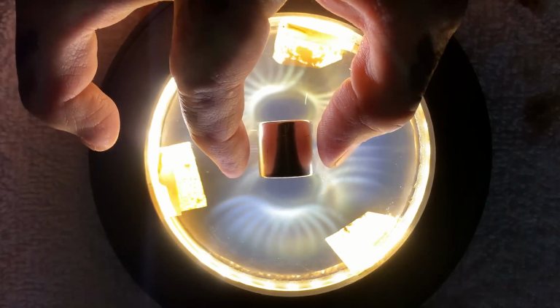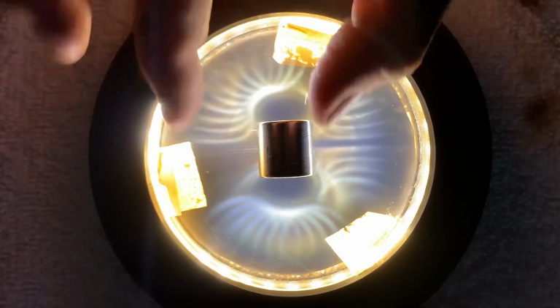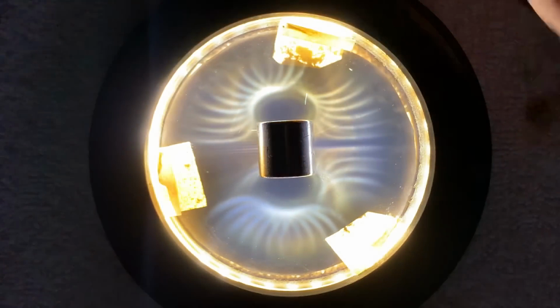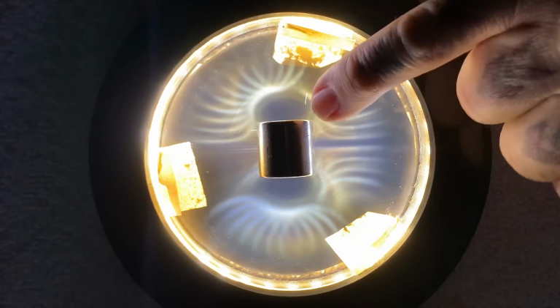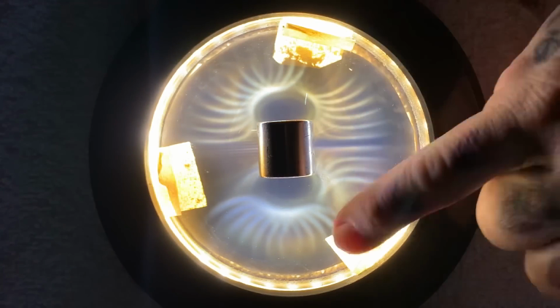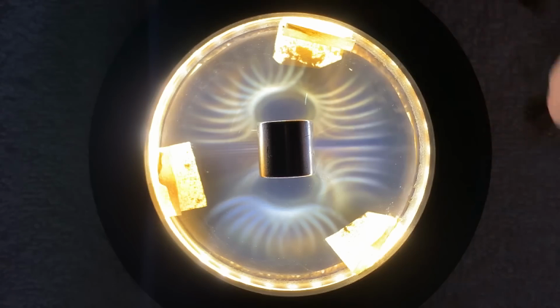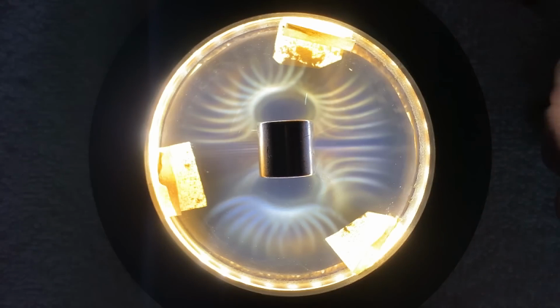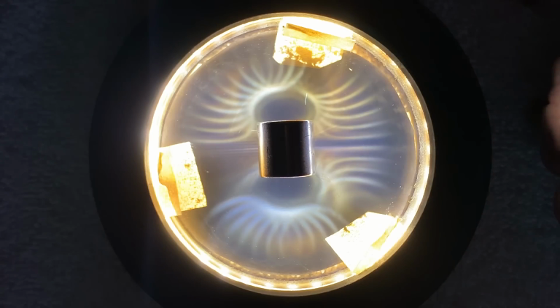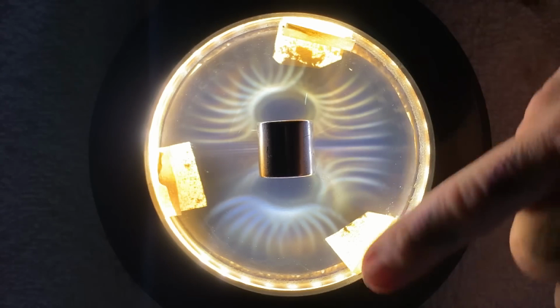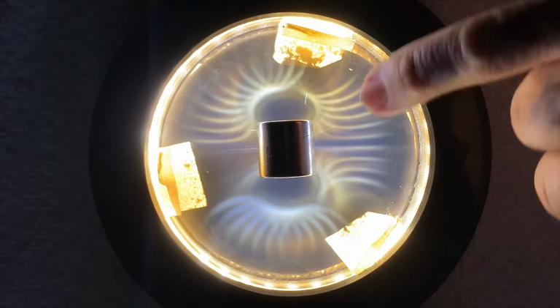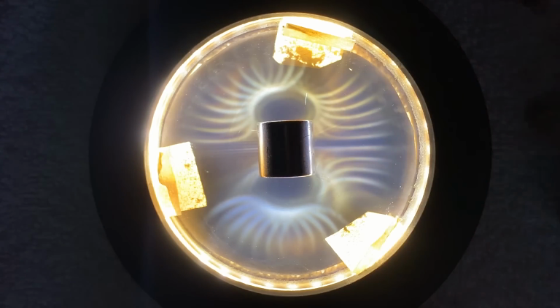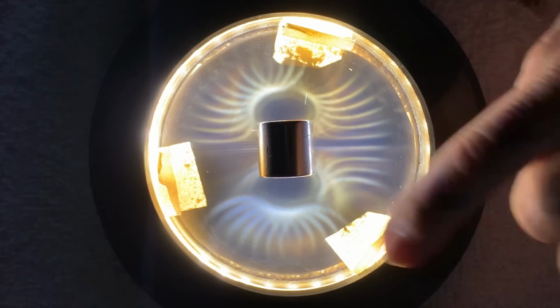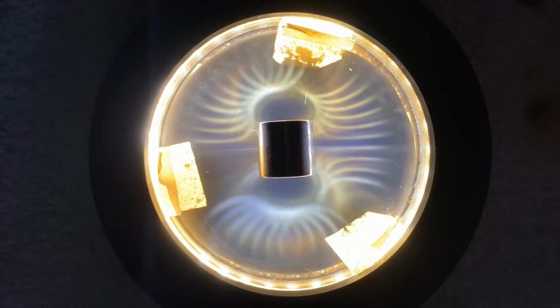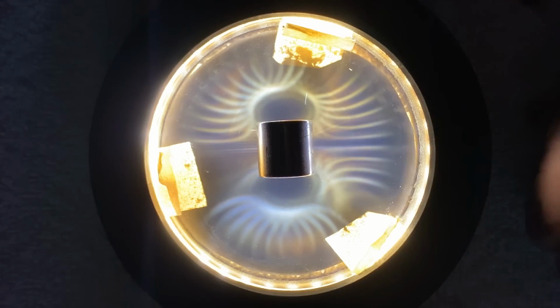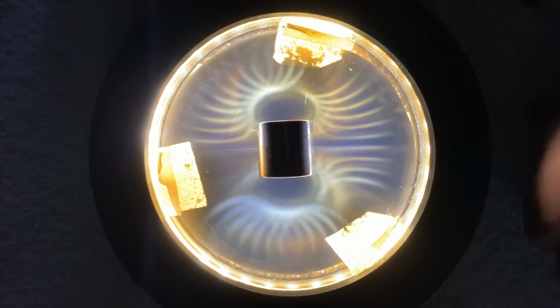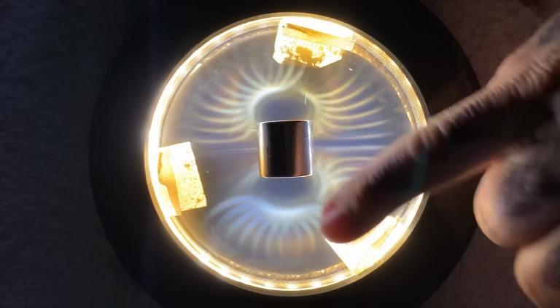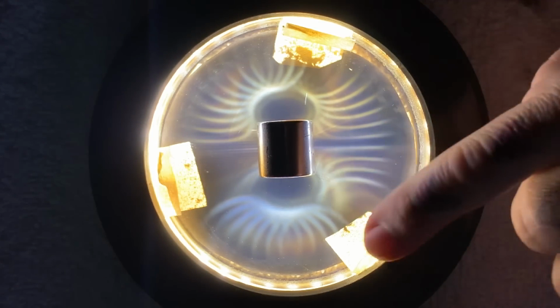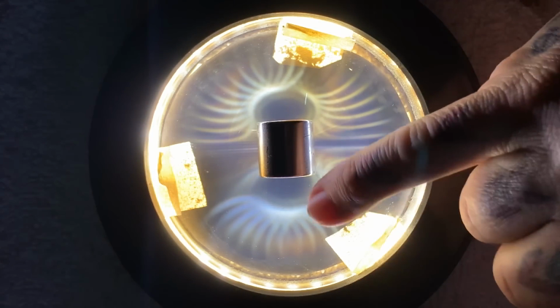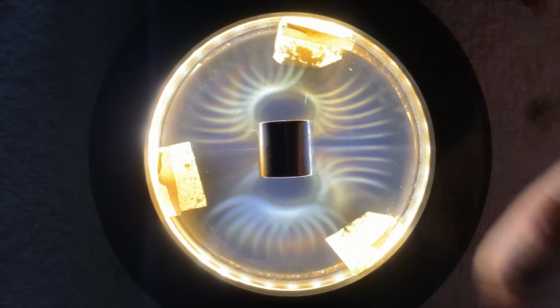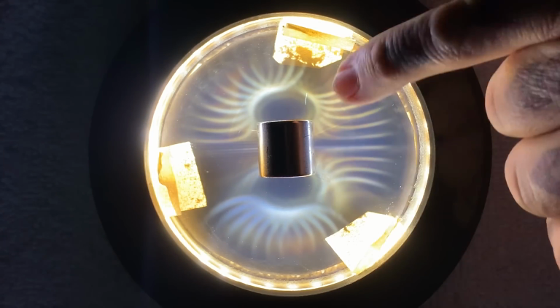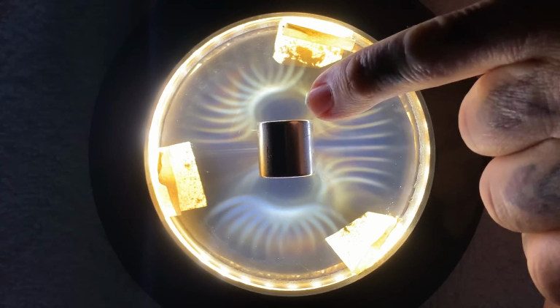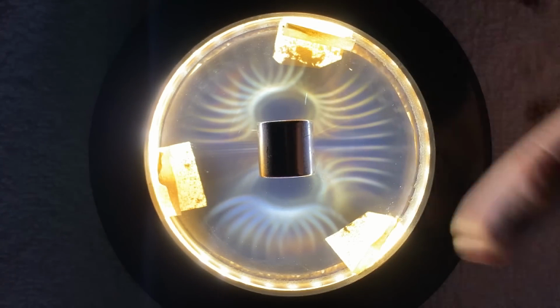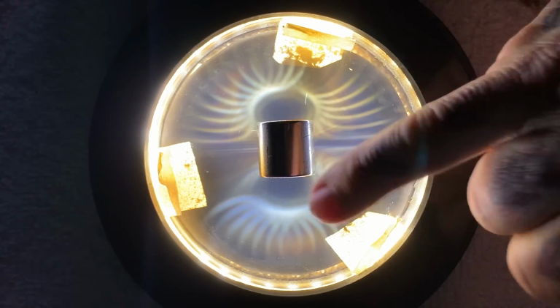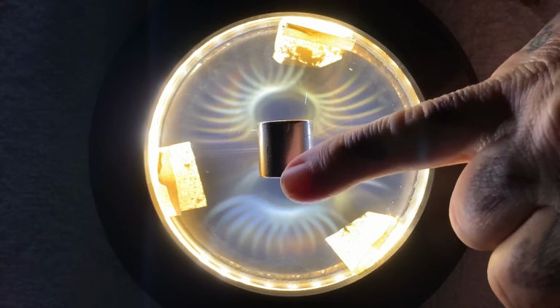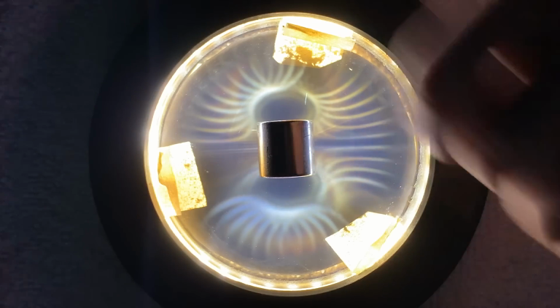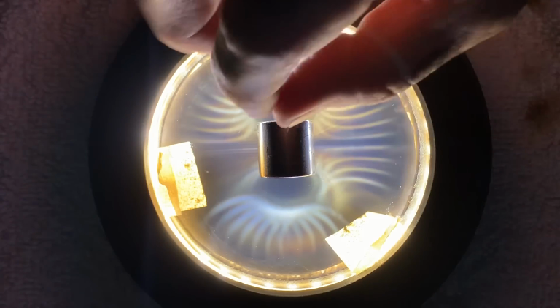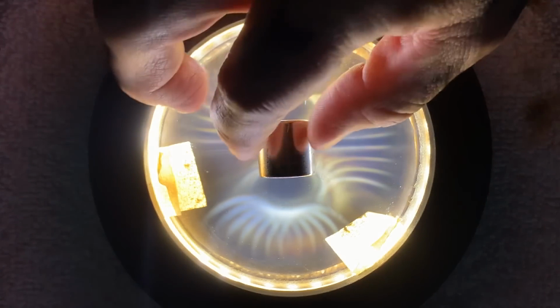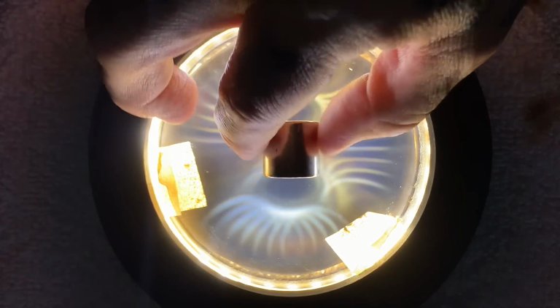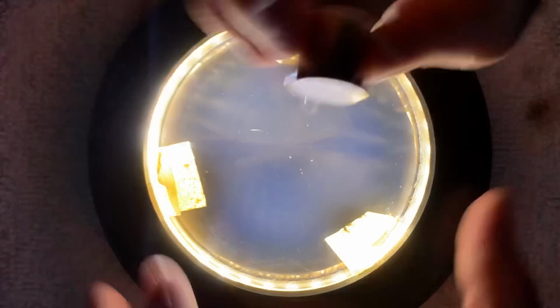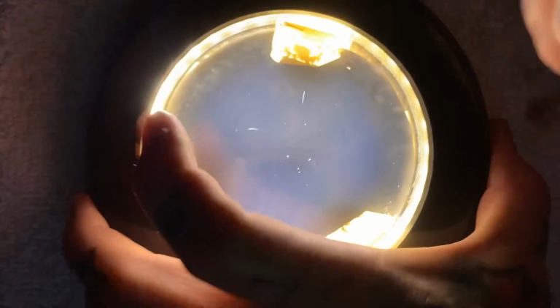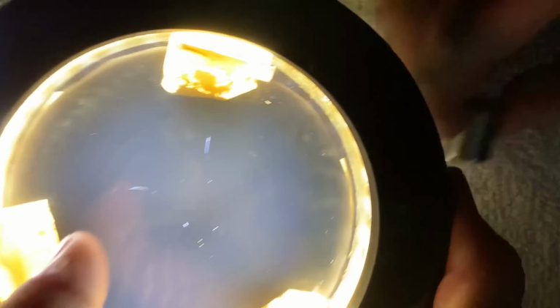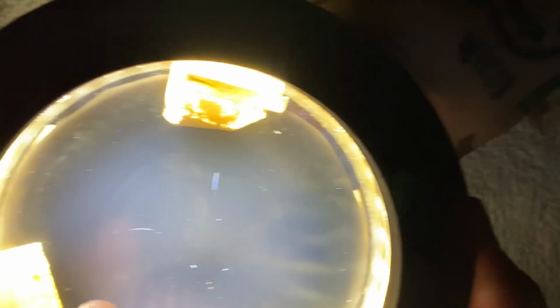One side is more blue than the other, so you can actually tell which pole is which. This side is blue-shifted and this side is more red-shifted, so that means this side is the south pole. Let's place it underneath the ferrocell here and zoom in a little bit more.